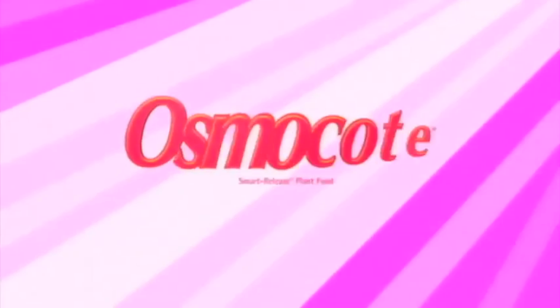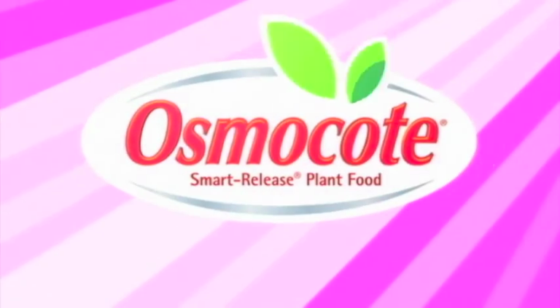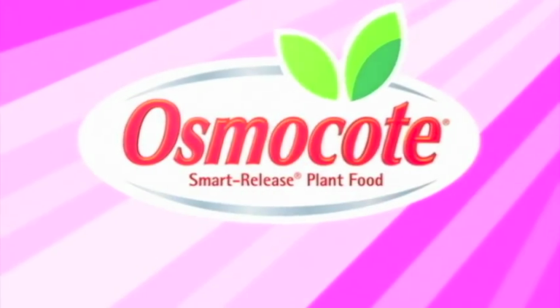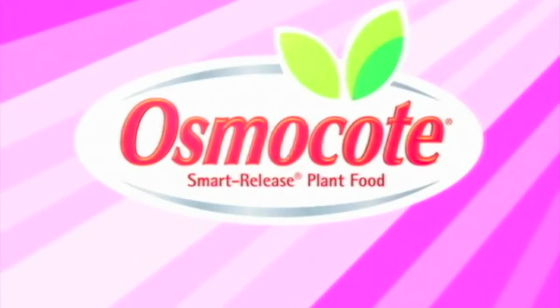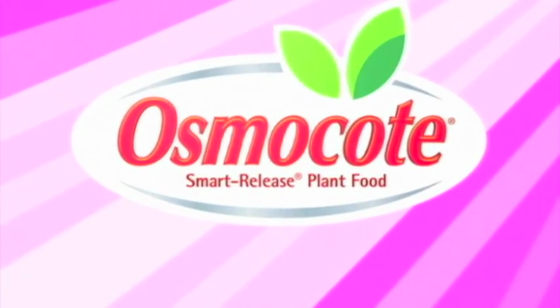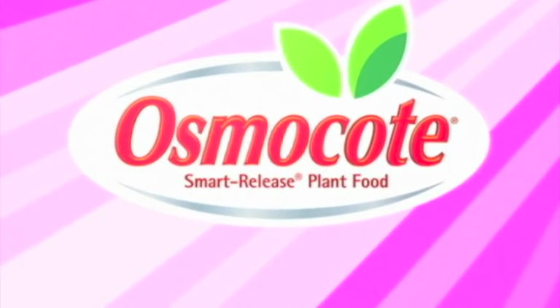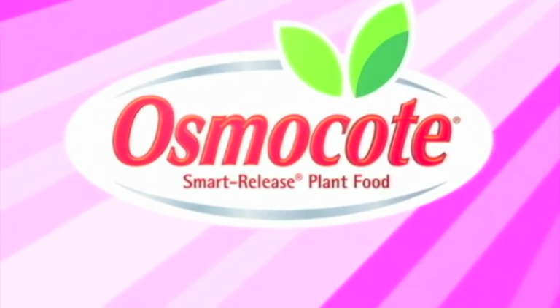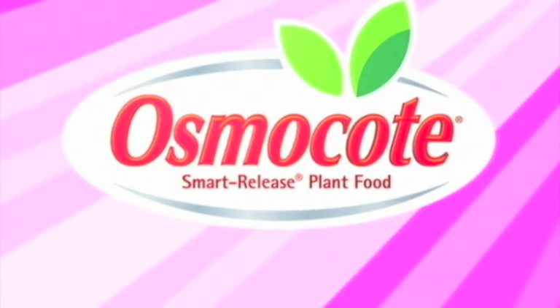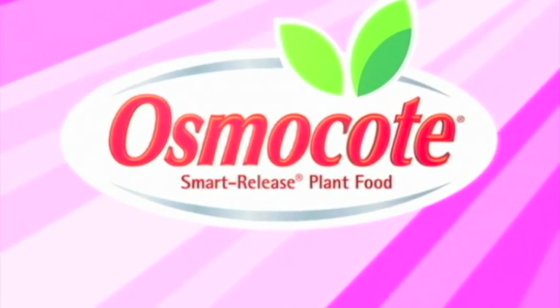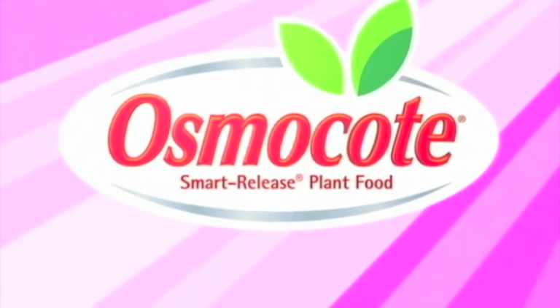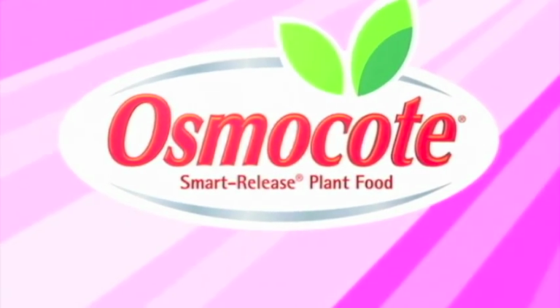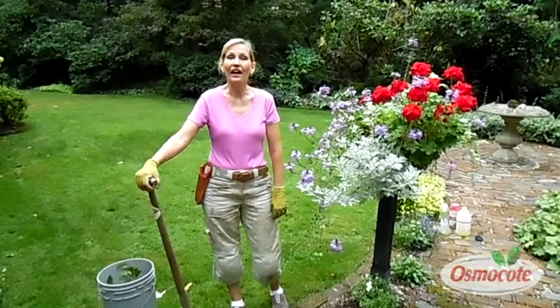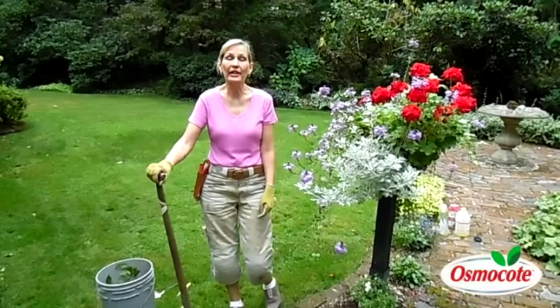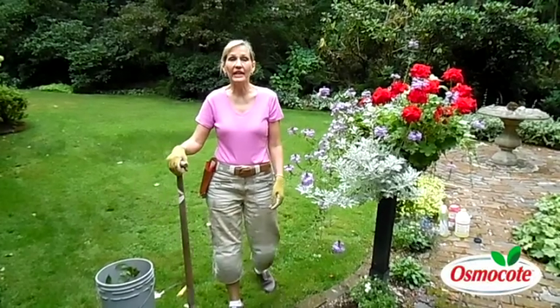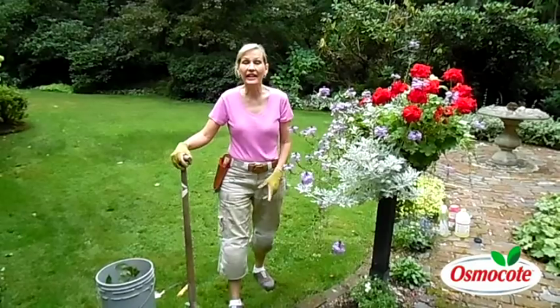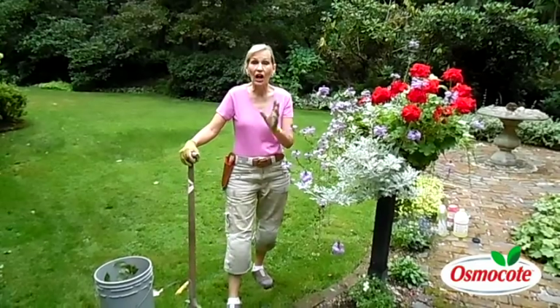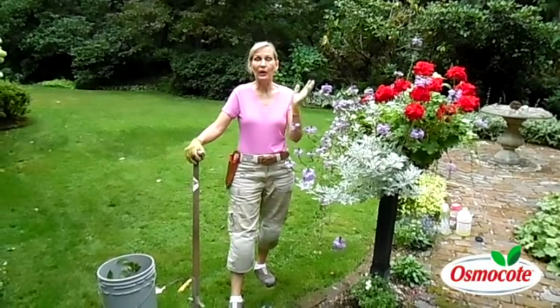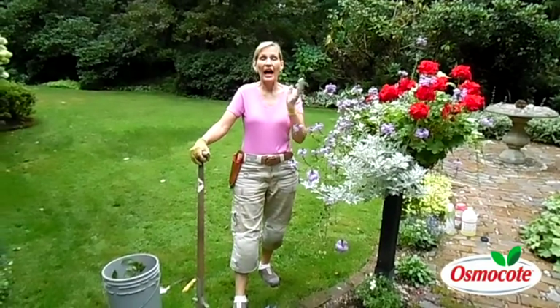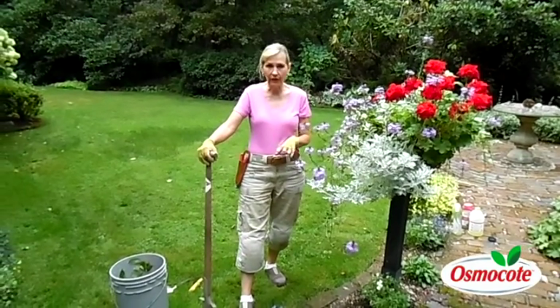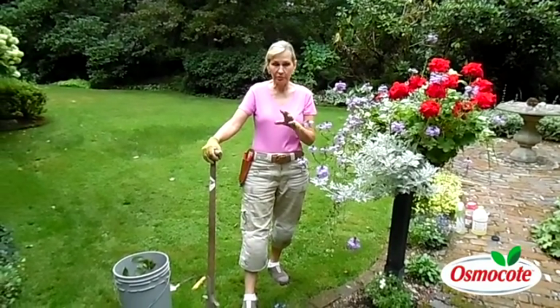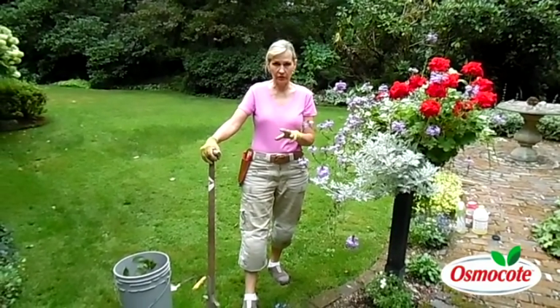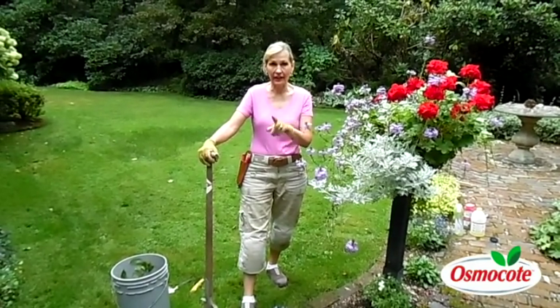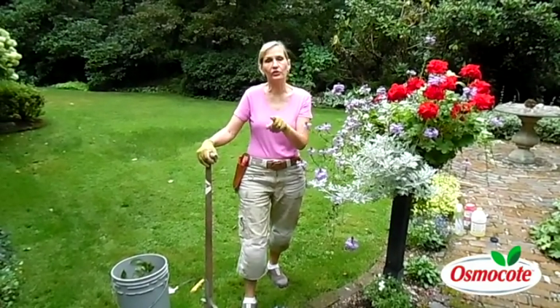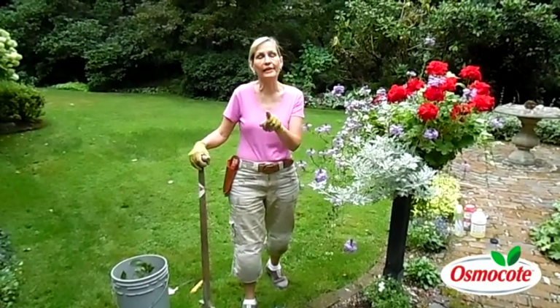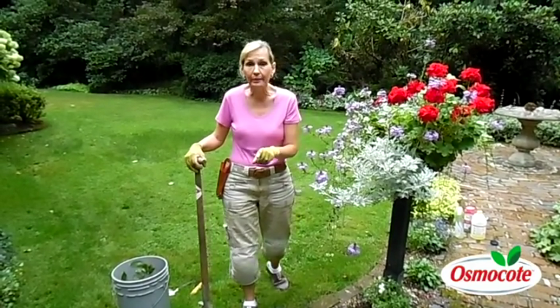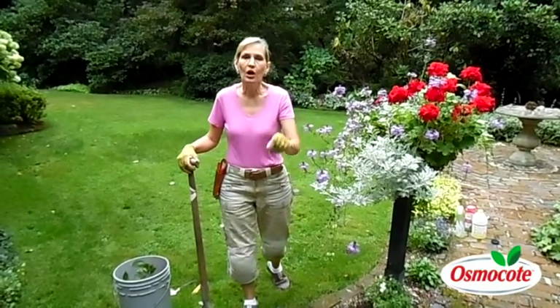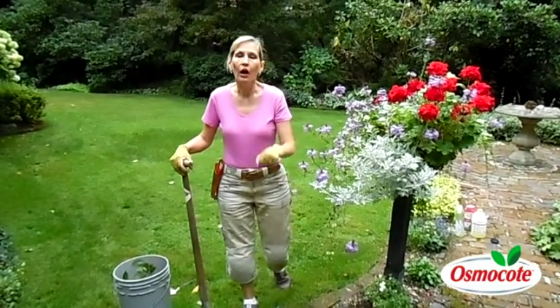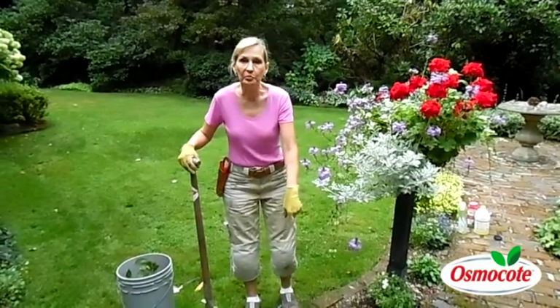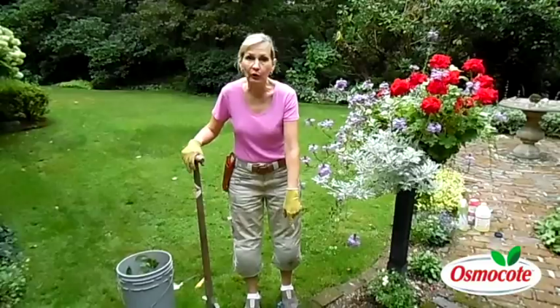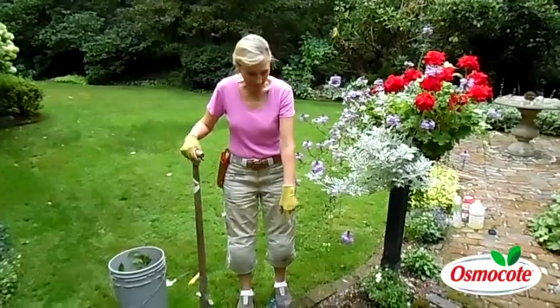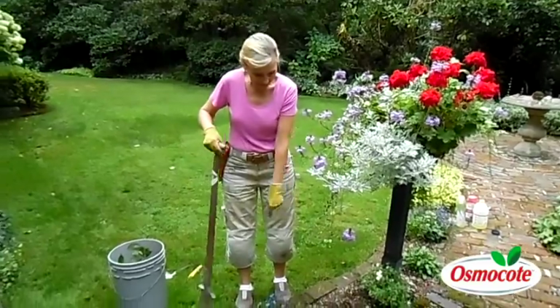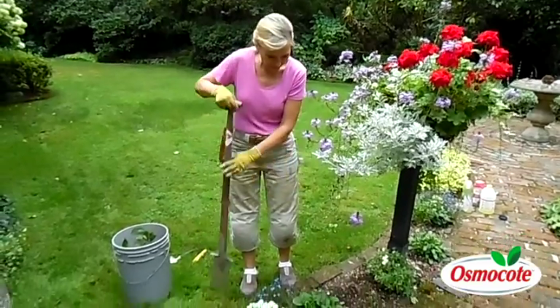This video is brought to you by Osmocote, the planter's plant food. Hi, I'm Marianne Bonetti. Today I'm going to talk to you about how to divide perennials, and I'm going to show you an example of this primrose plant we have here.